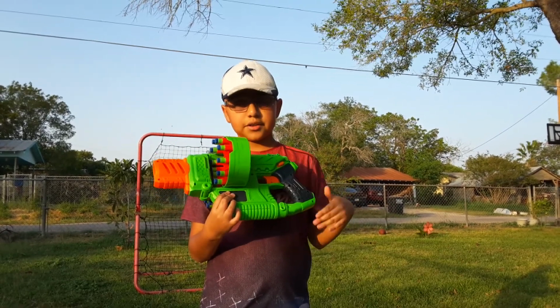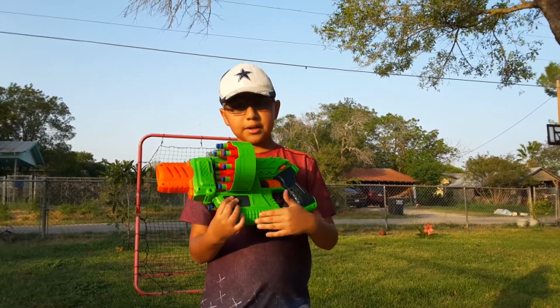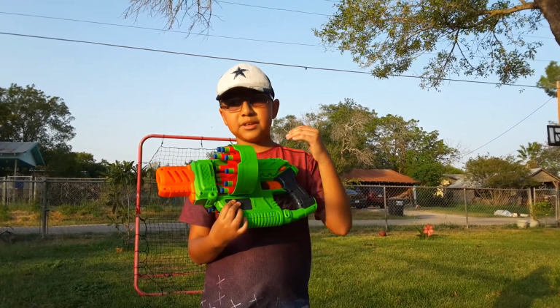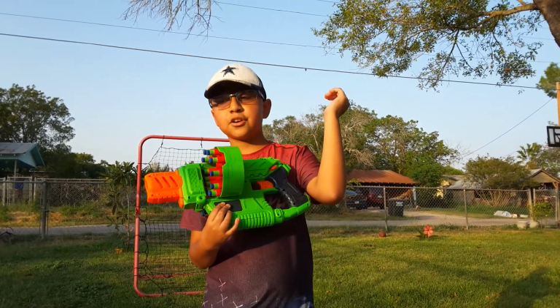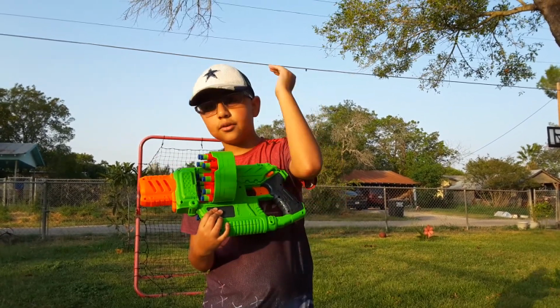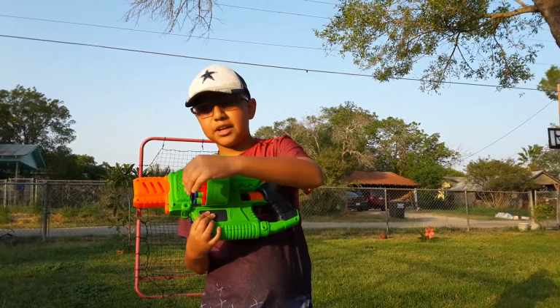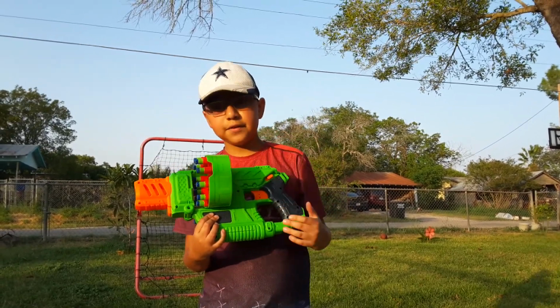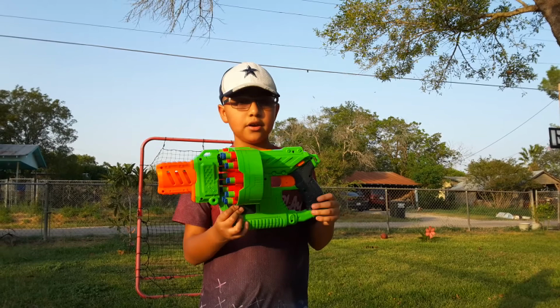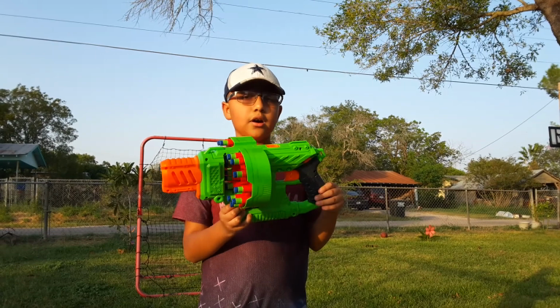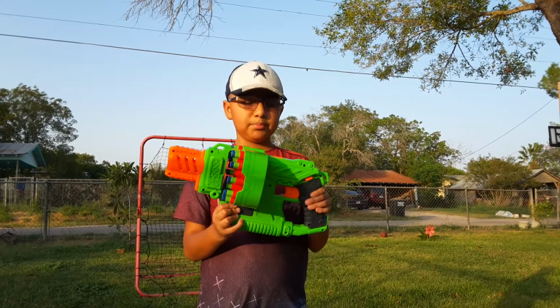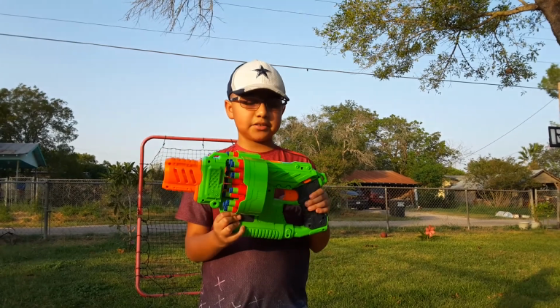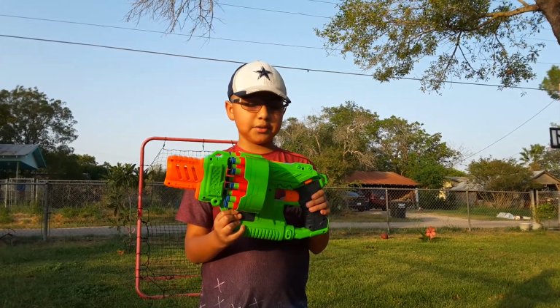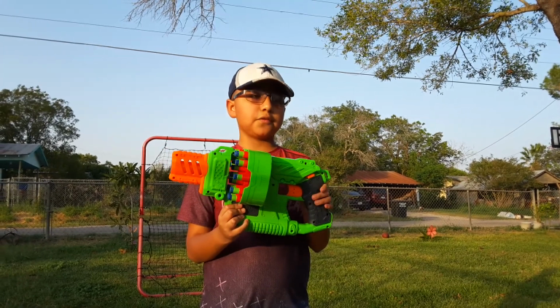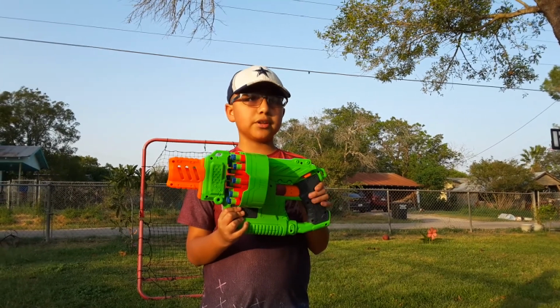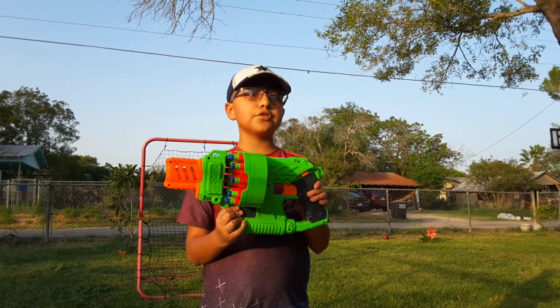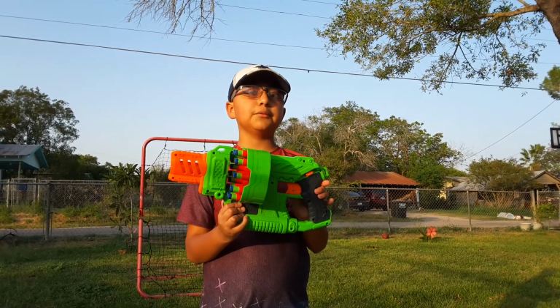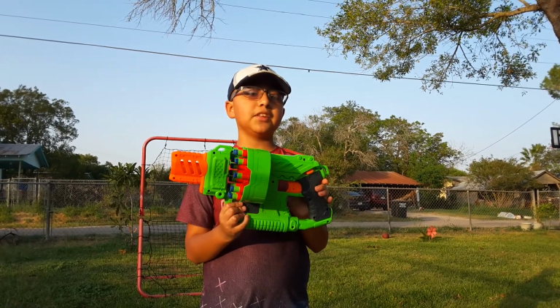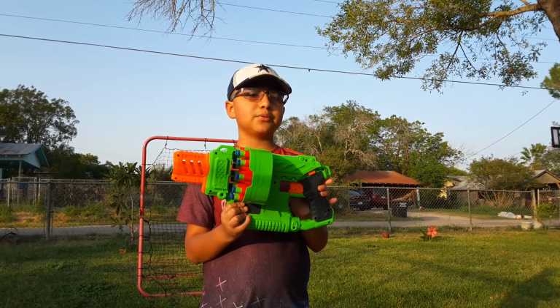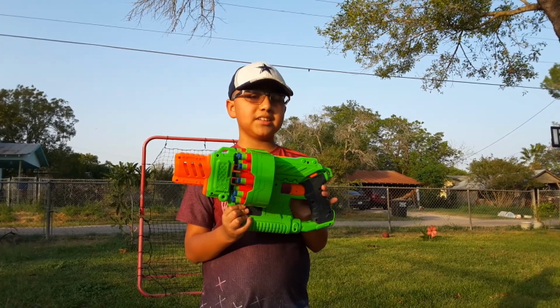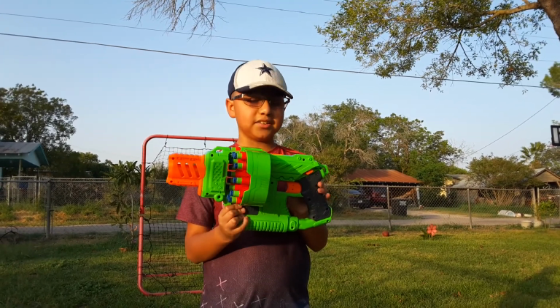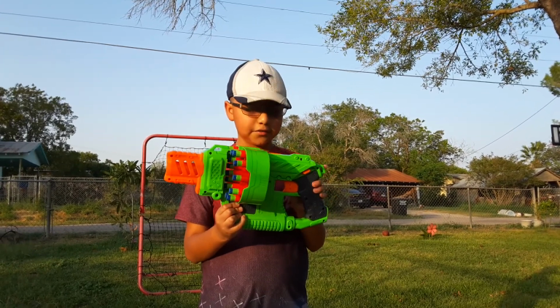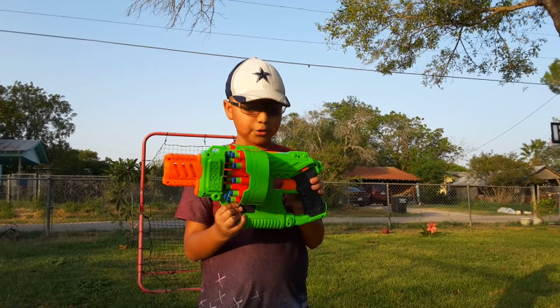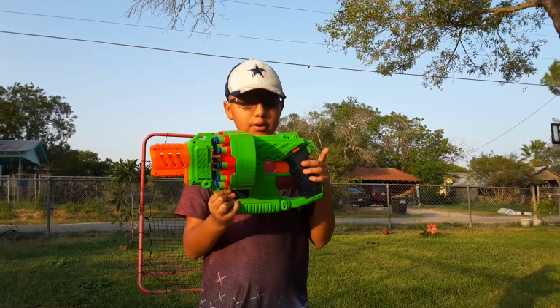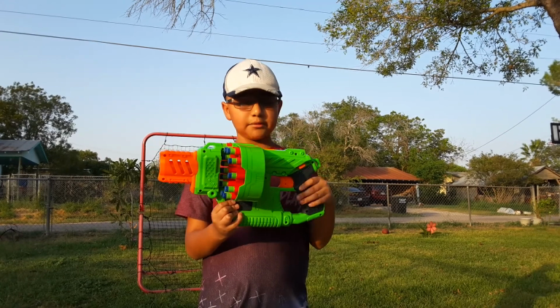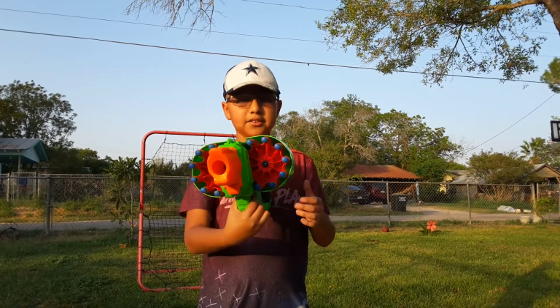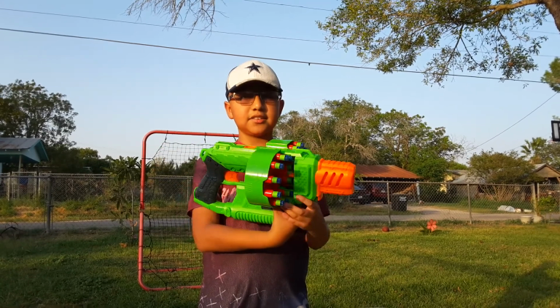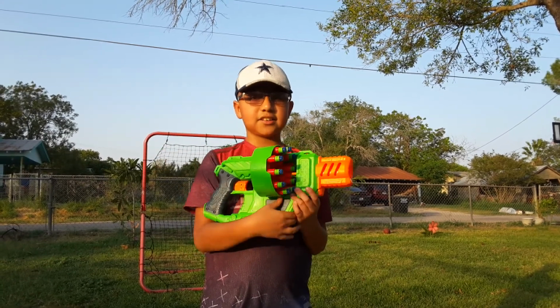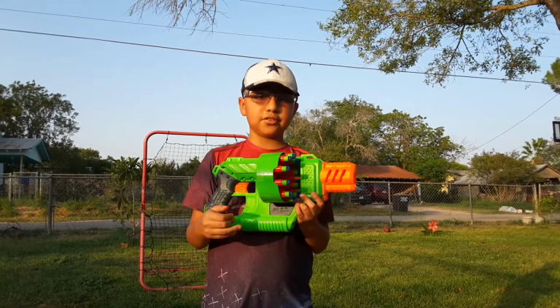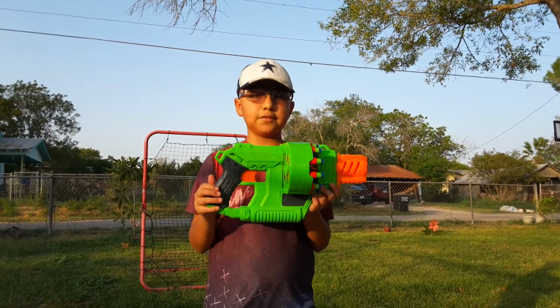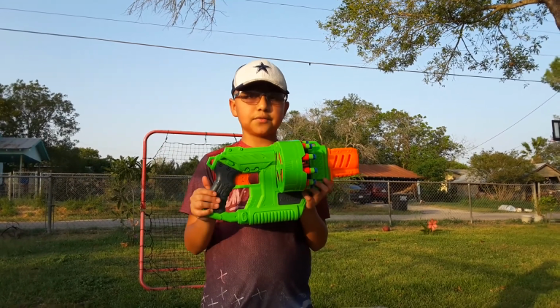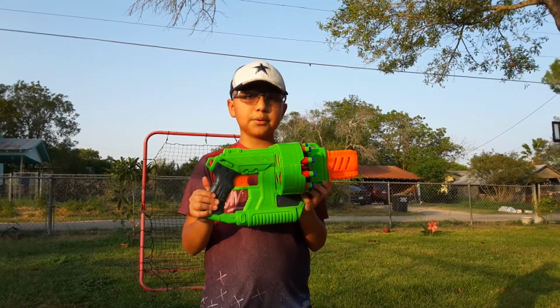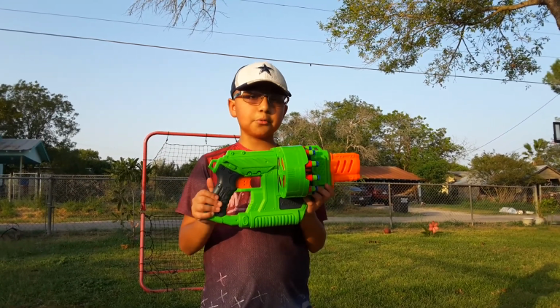The batteries are able to make the dart go around 80 feet. This blaster is on the market for $20 and was released in 2018 and is still available. But anyway guys, that is the external overview of the Adventure Force Double Trouble.